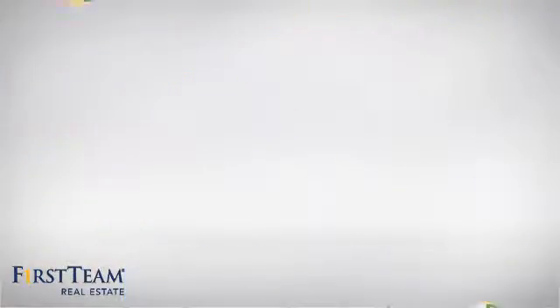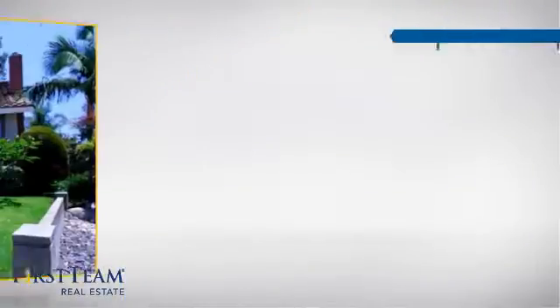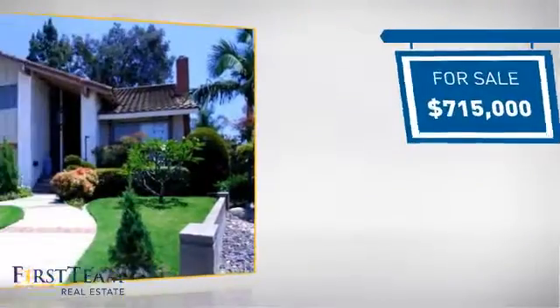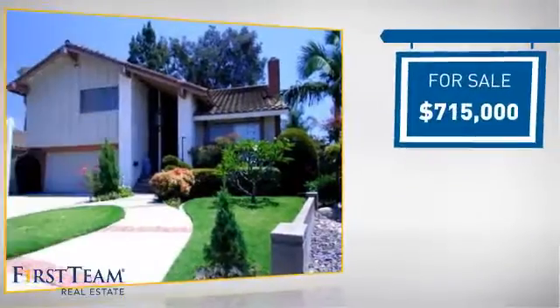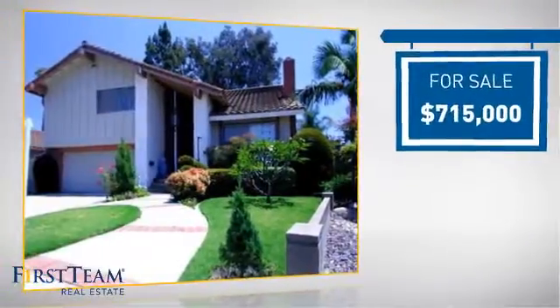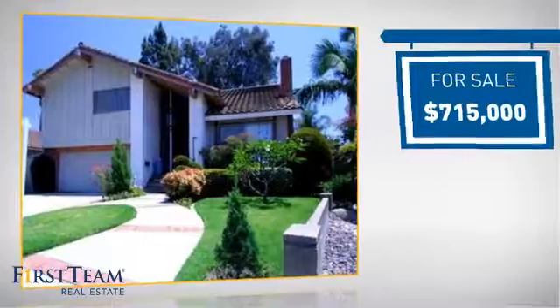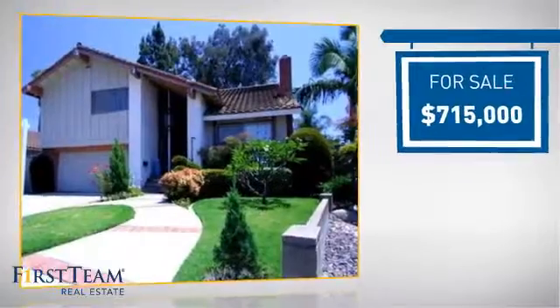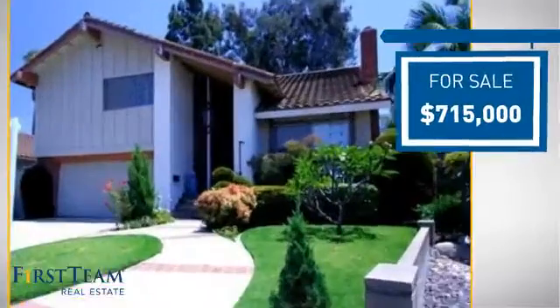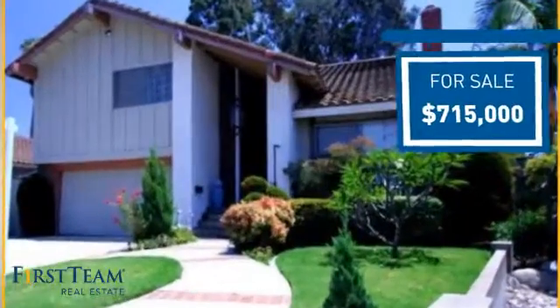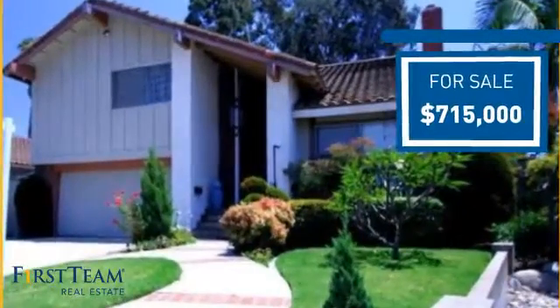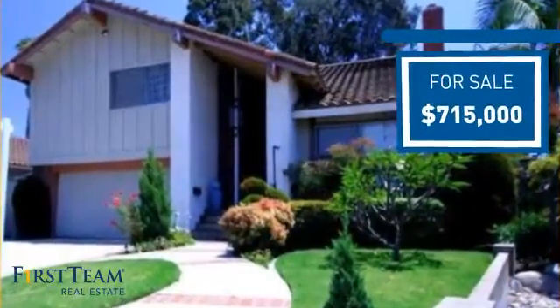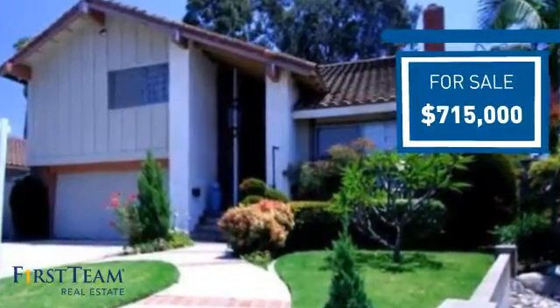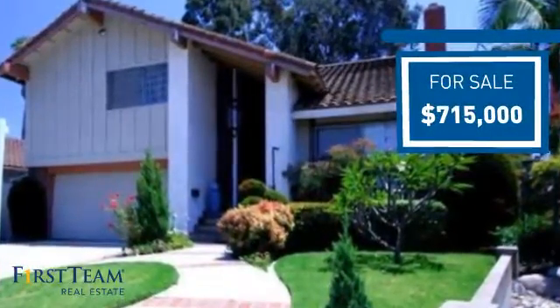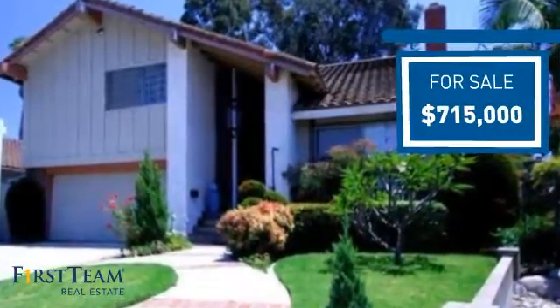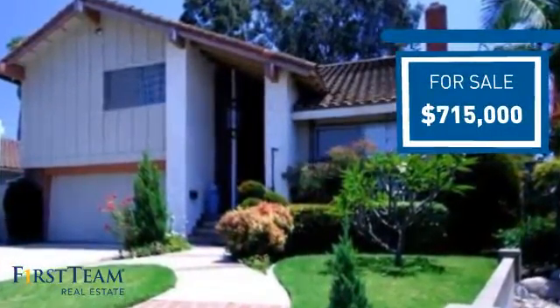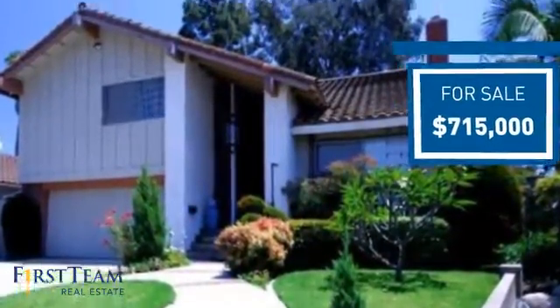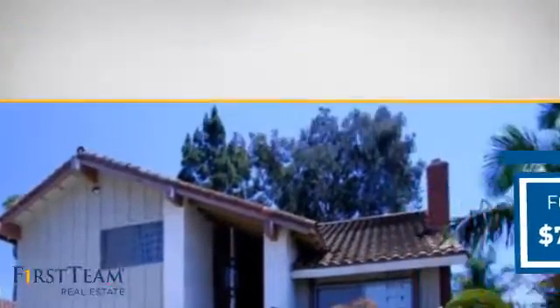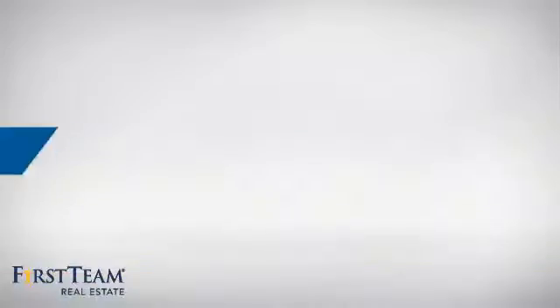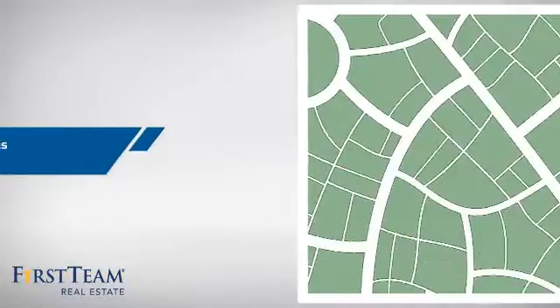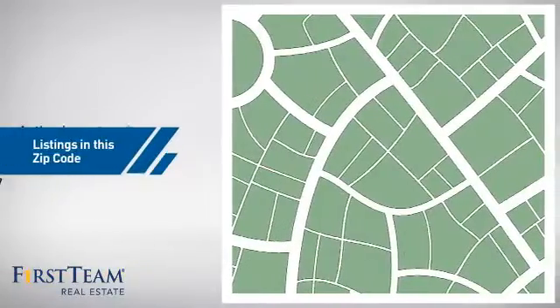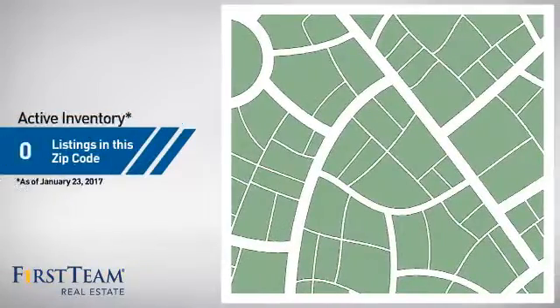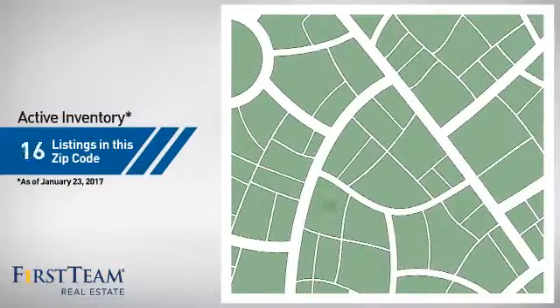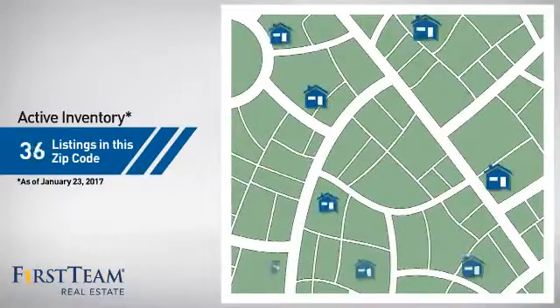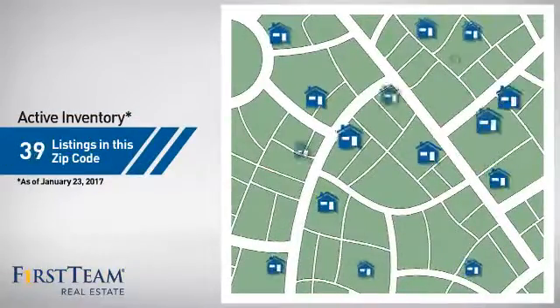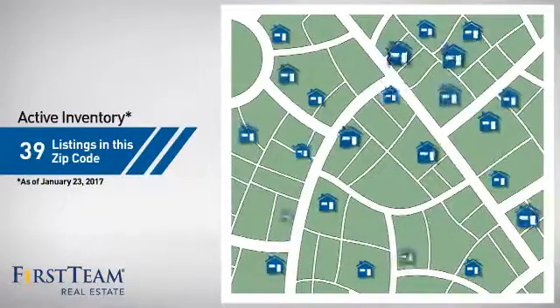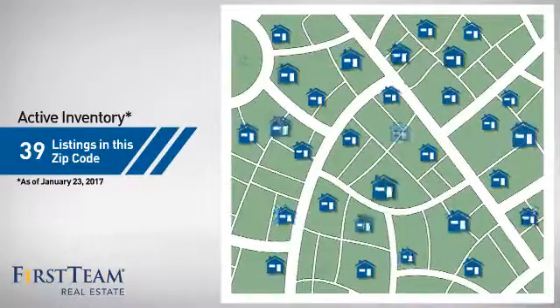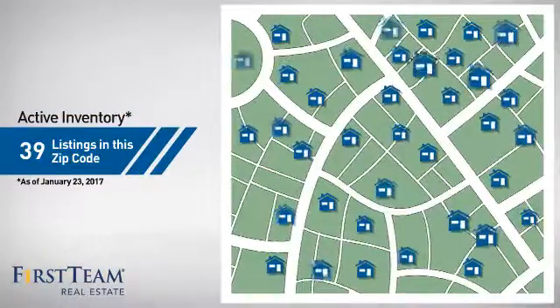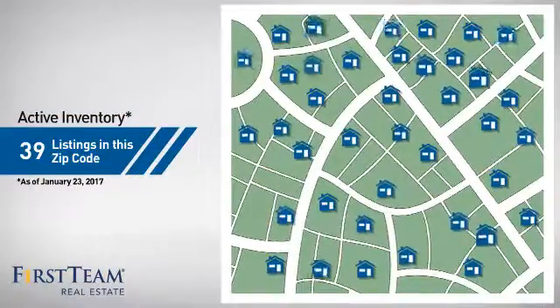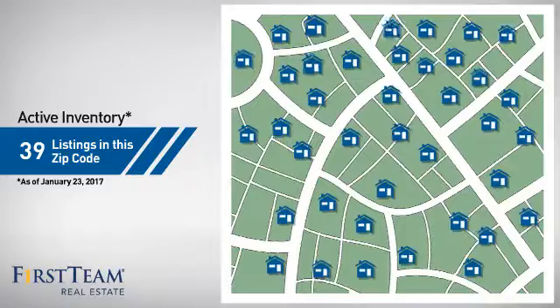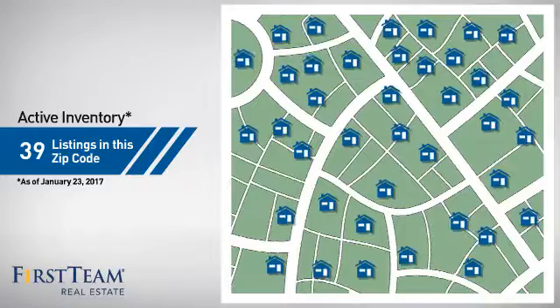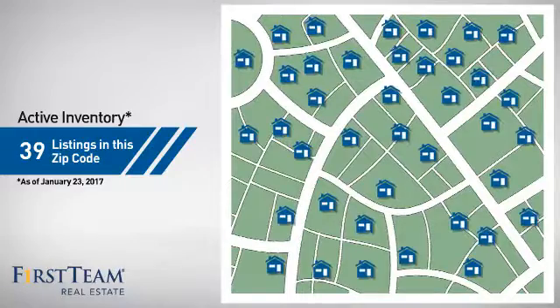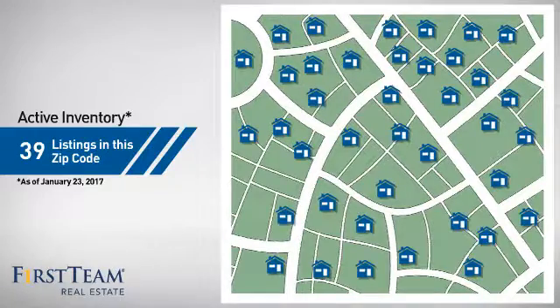Currently listed at just over $700,000, it offers an excellent value for the area. Wondering how it stacks up against the competition? There are now just under 40 homes on the market within this zip code.